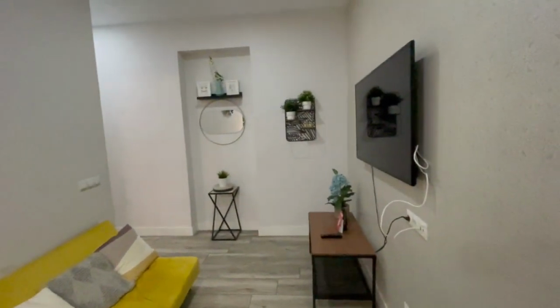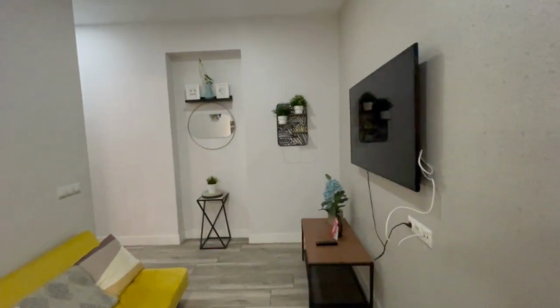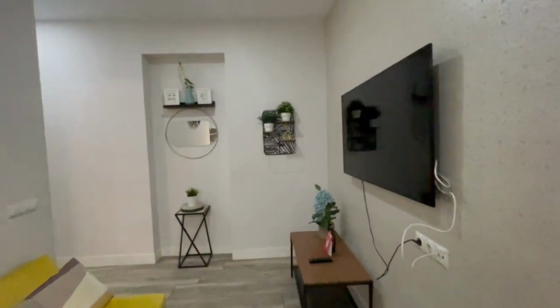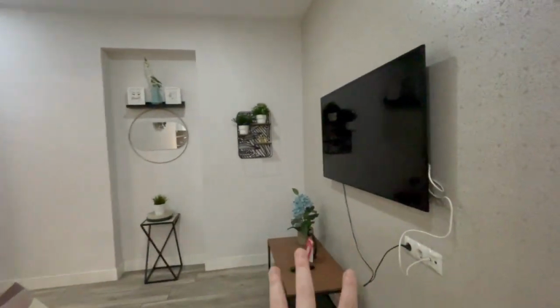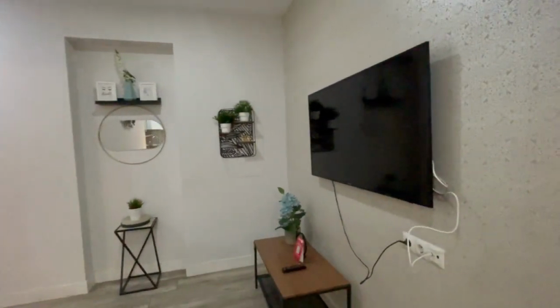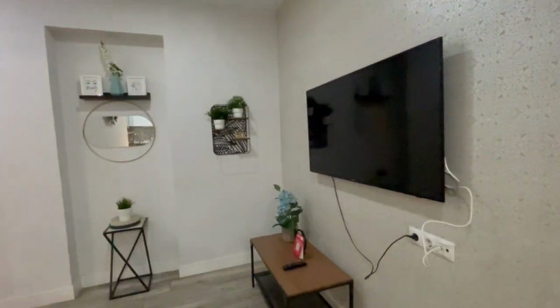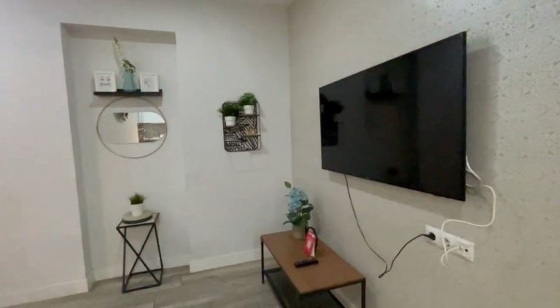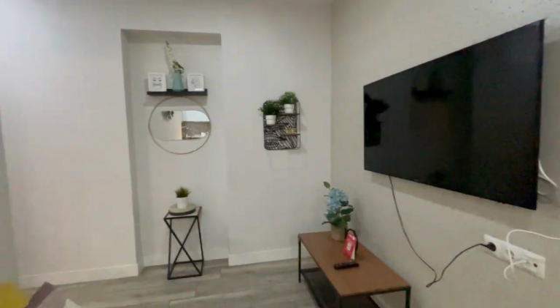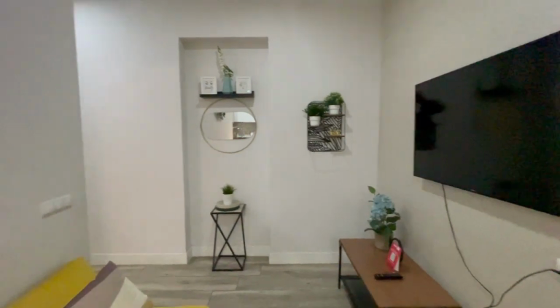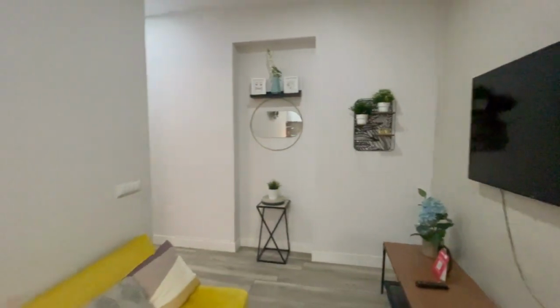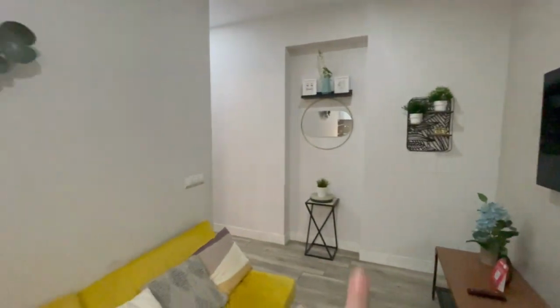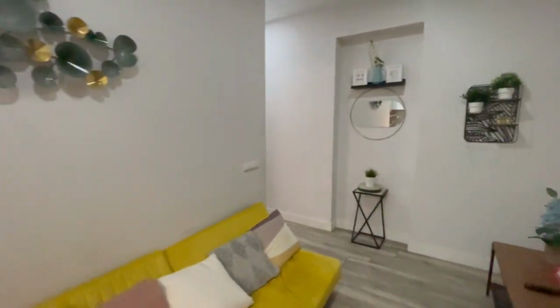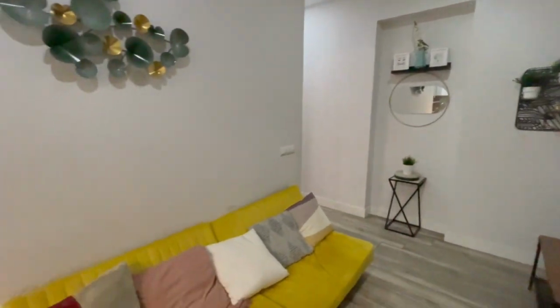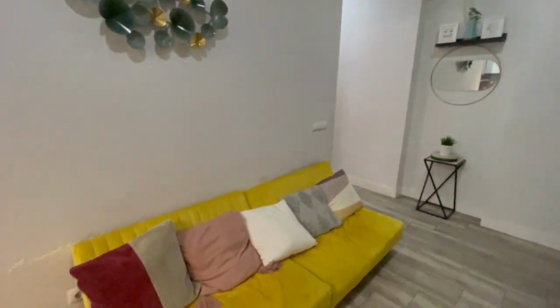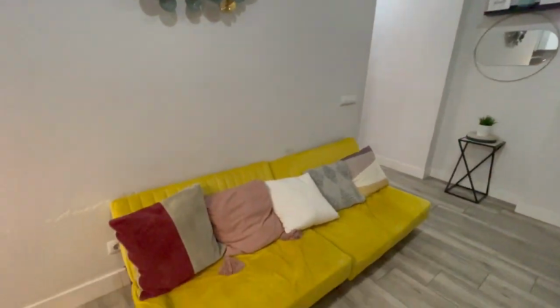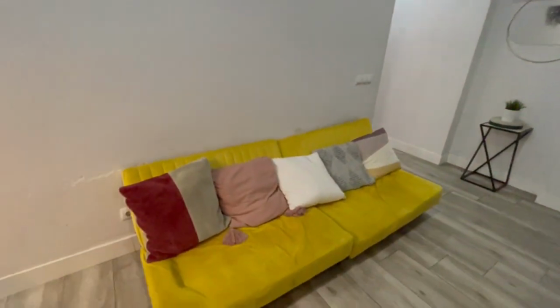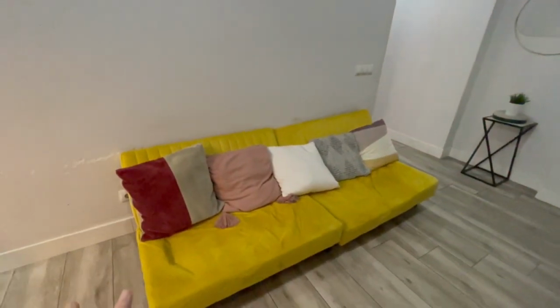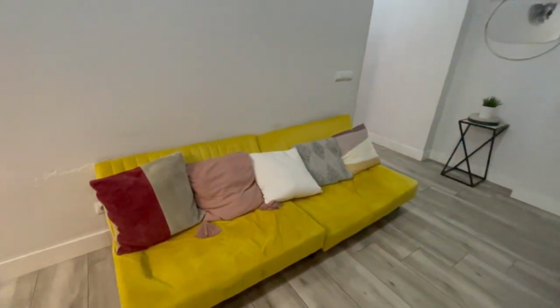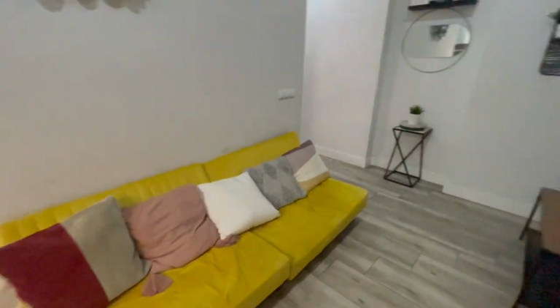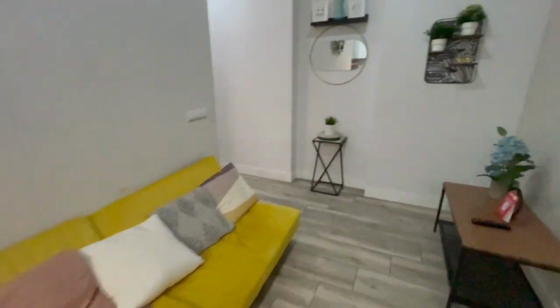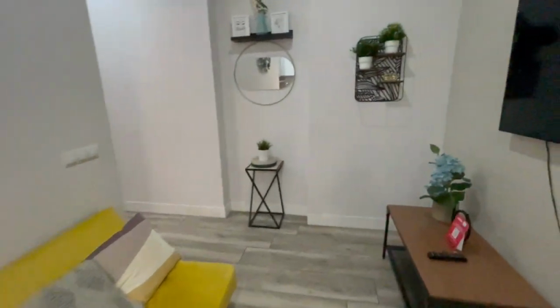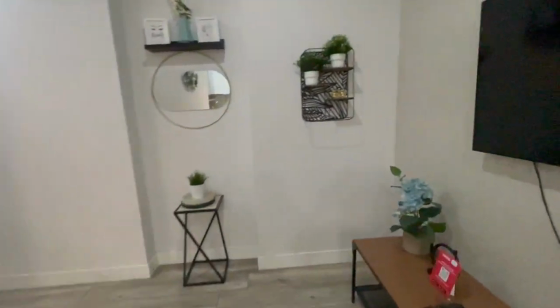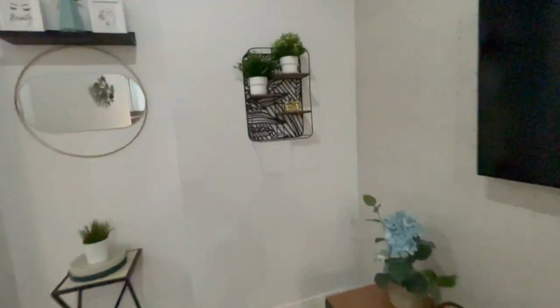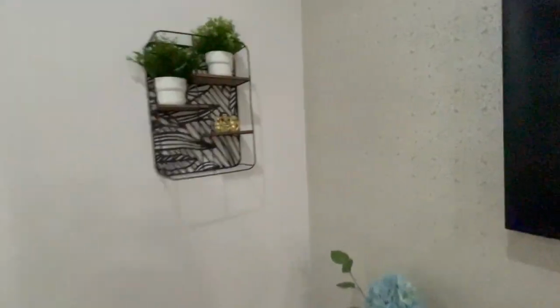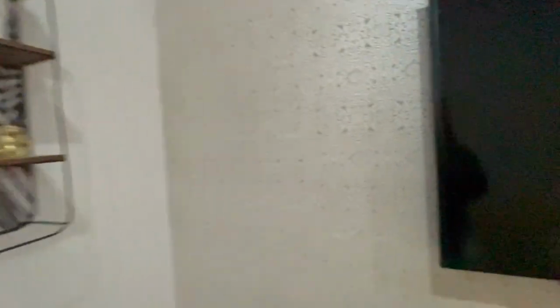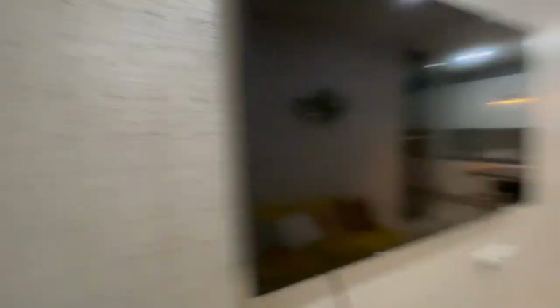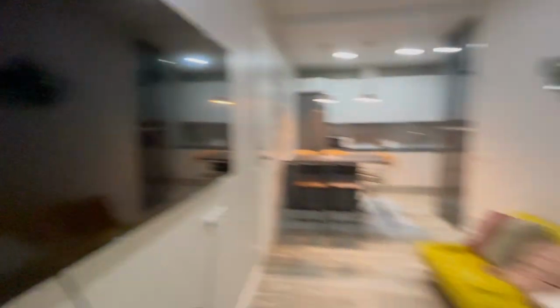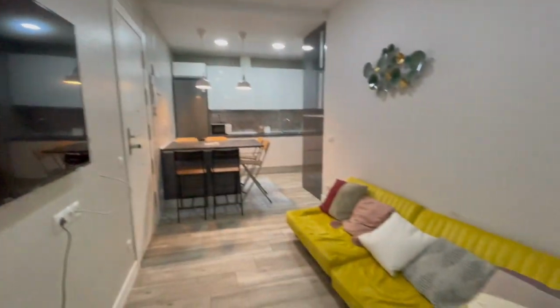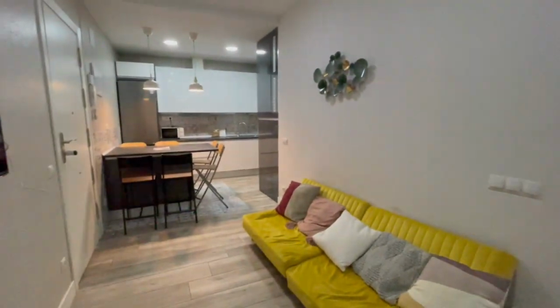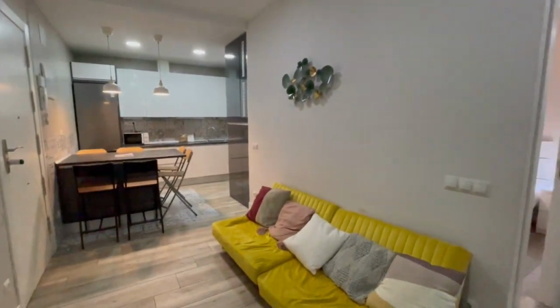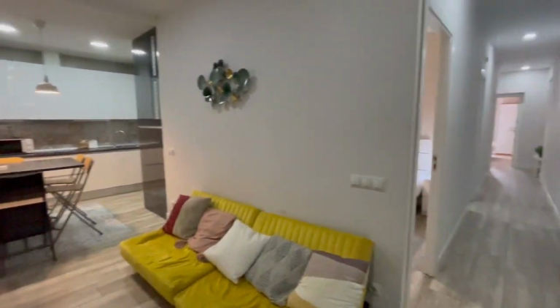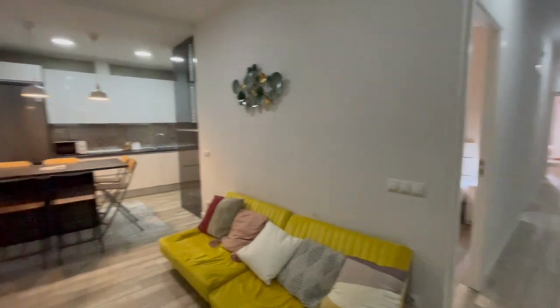There is a big TV right there on the wall, mirrors, nice decoration, this couch — it's really big. Let me show you the view from this side. Excellent.